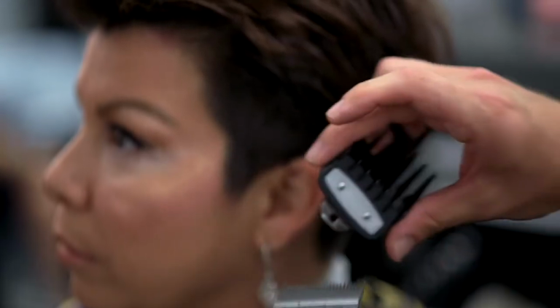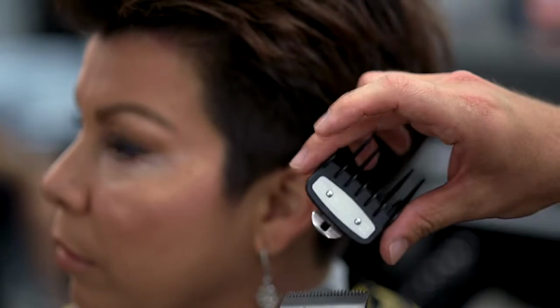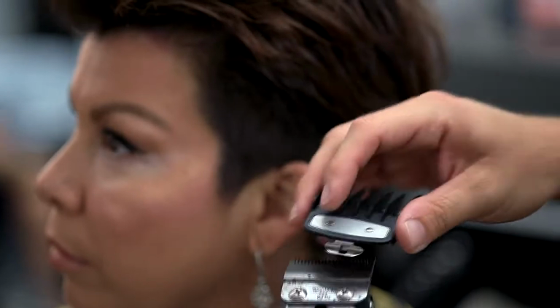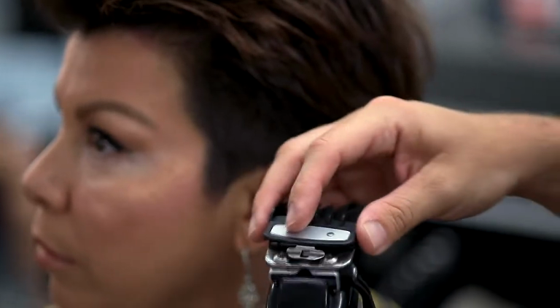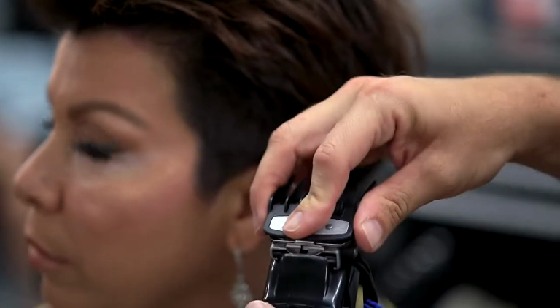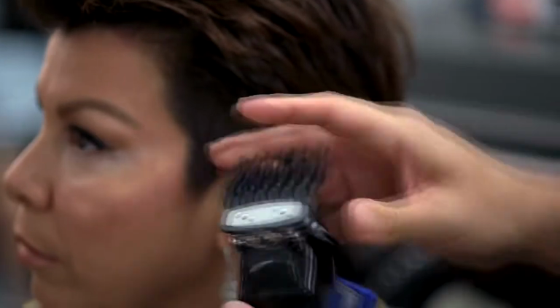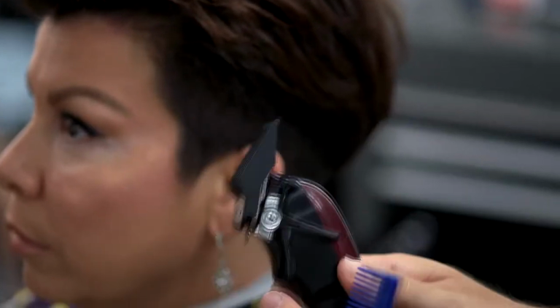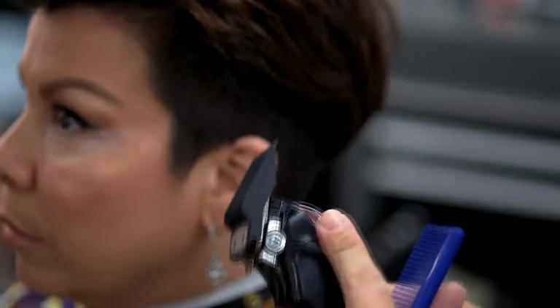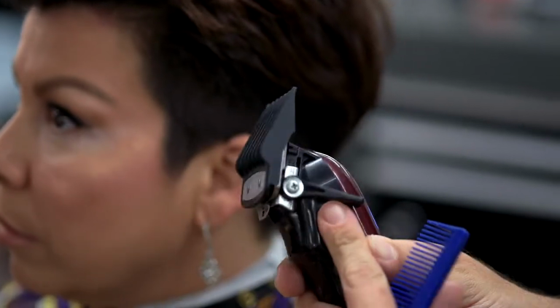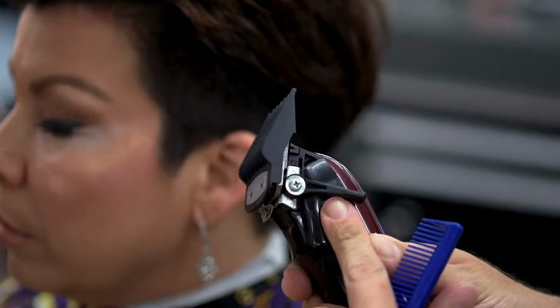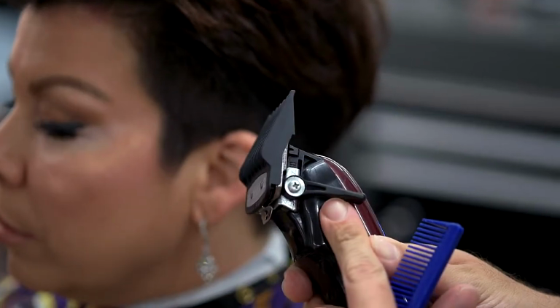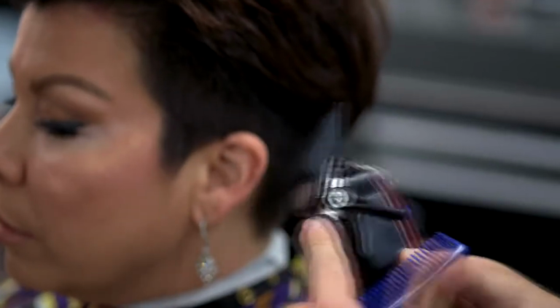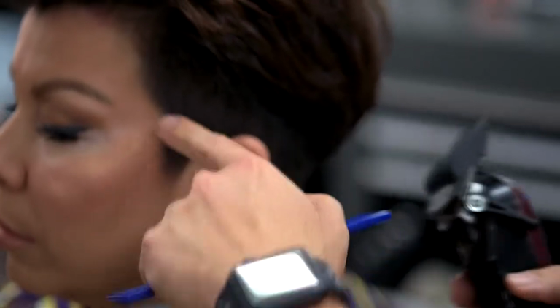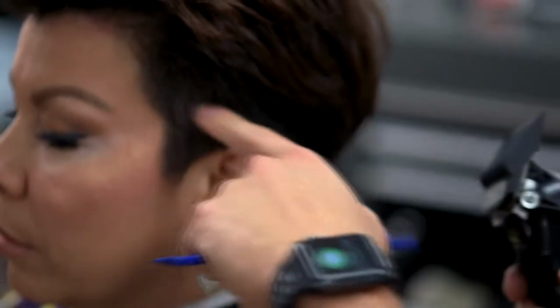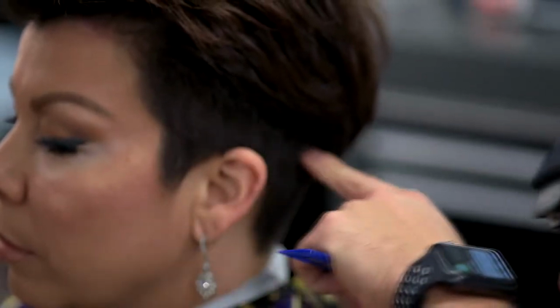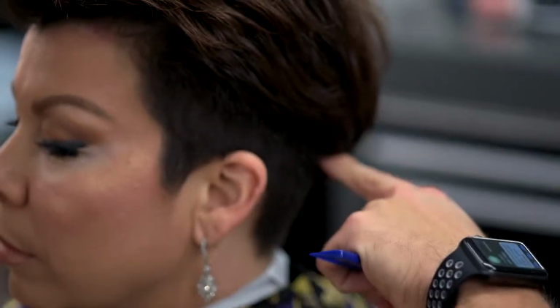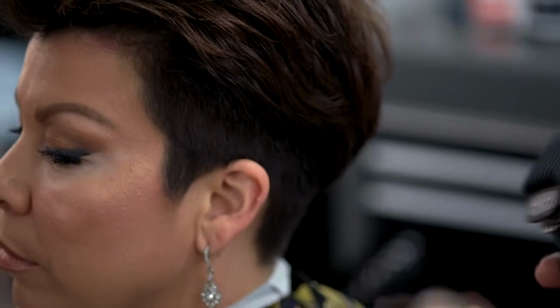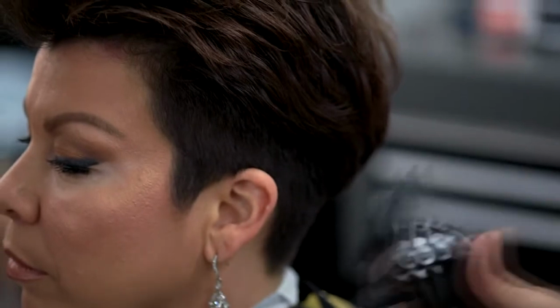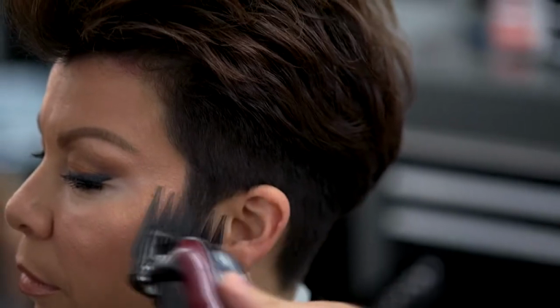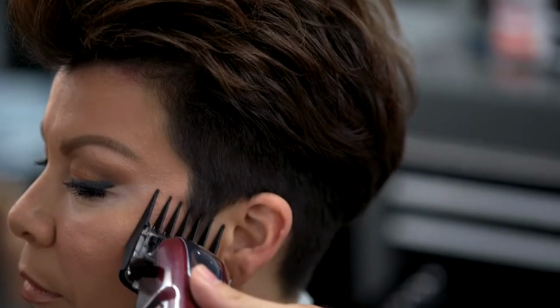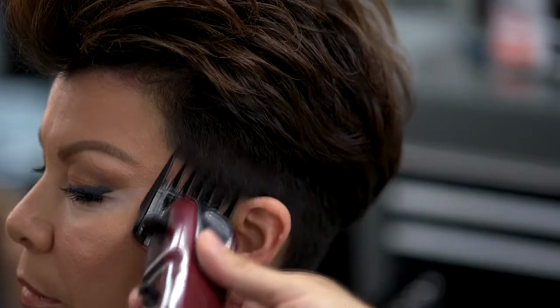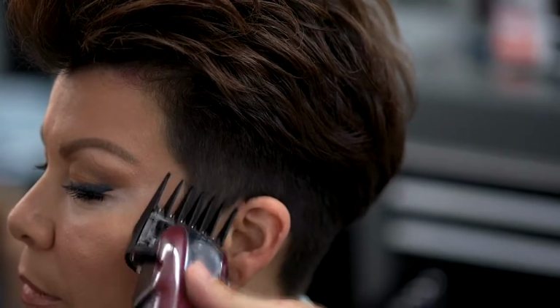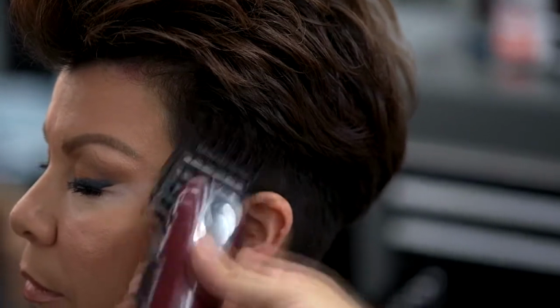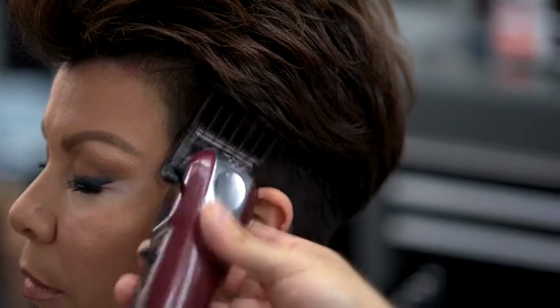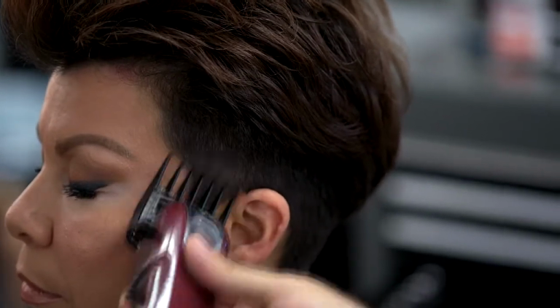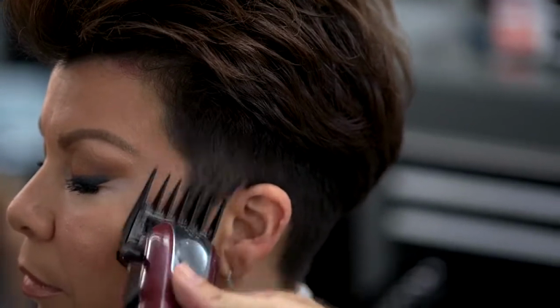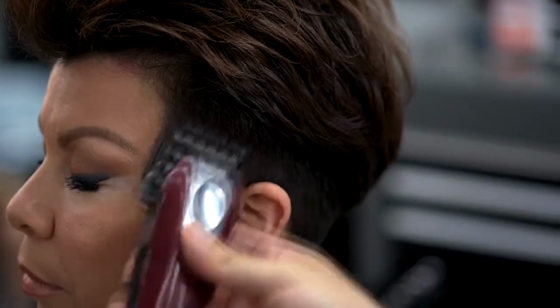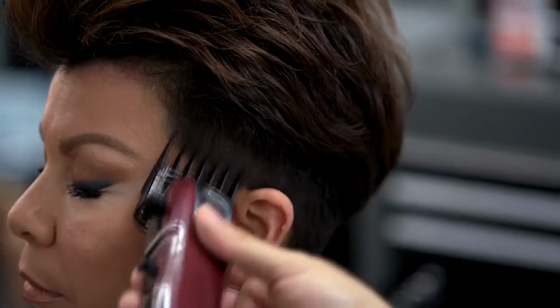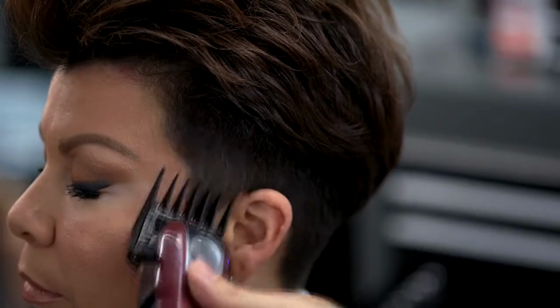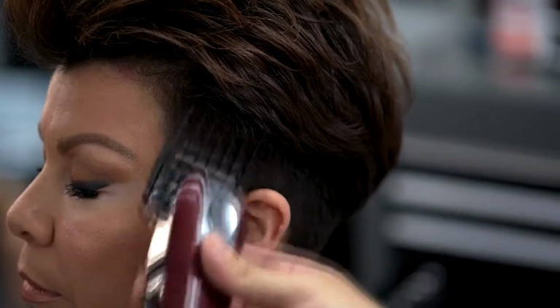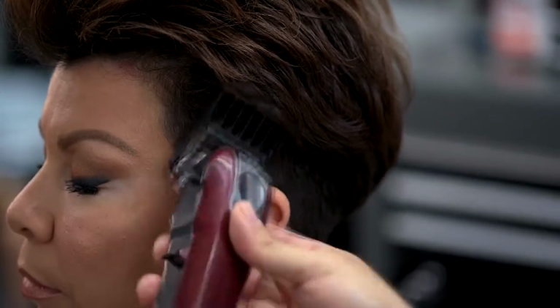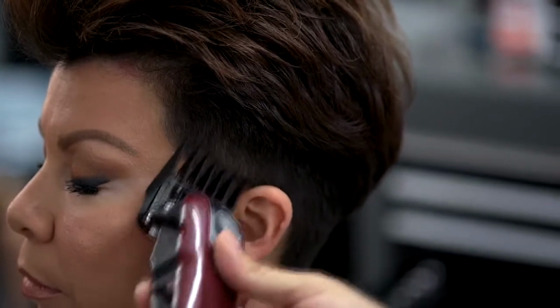We'll be using my Wahl cordless Magic Clips with my number two premium guard, lever closed, making it a true two. I'll get my guide using a small C-like motion.